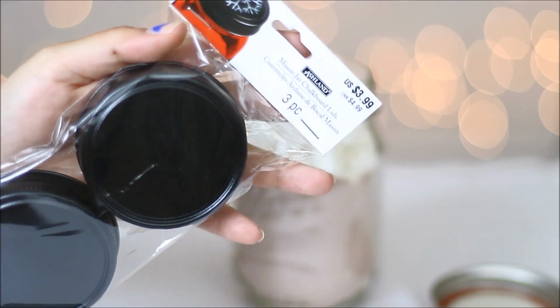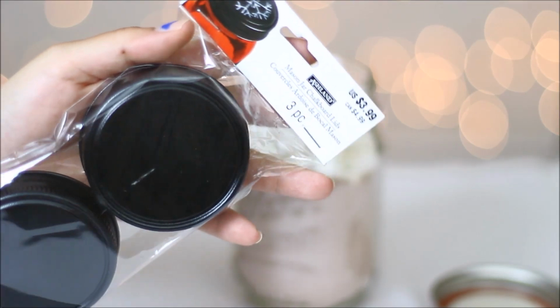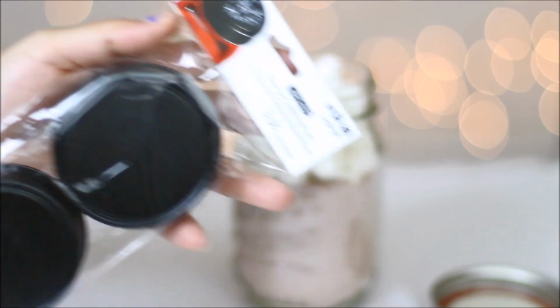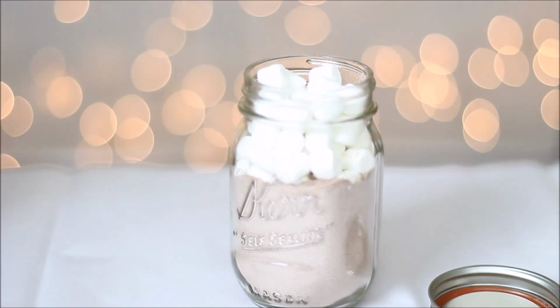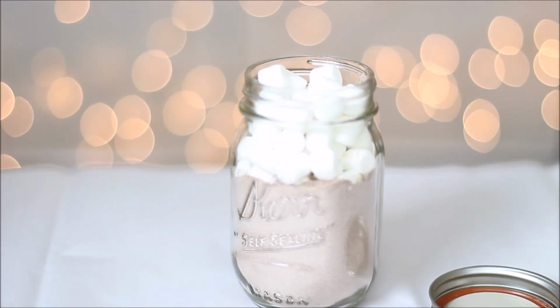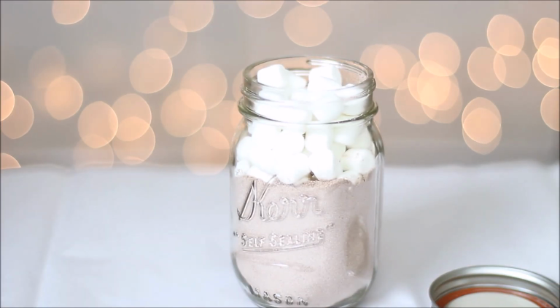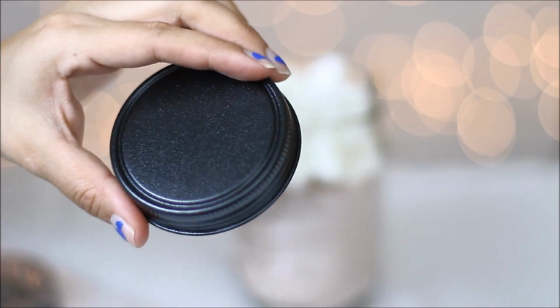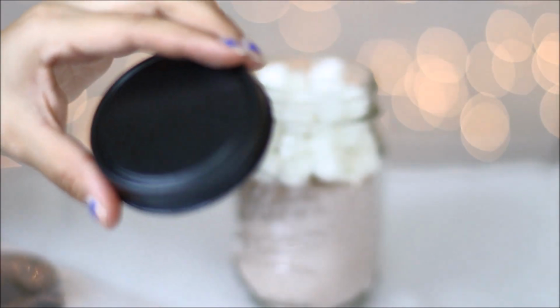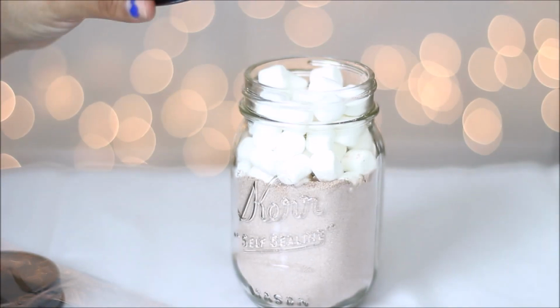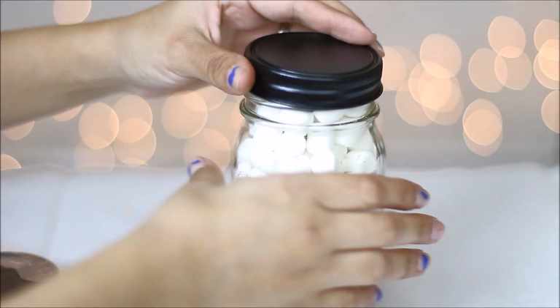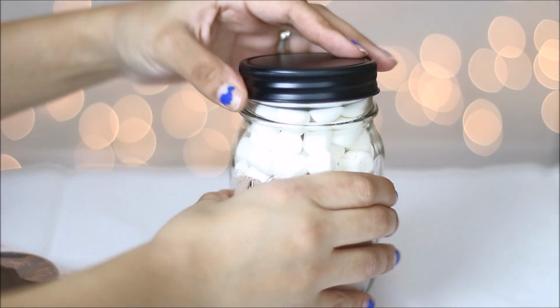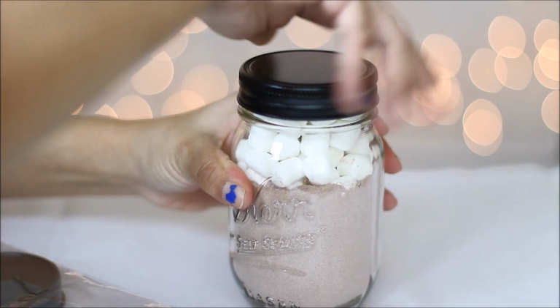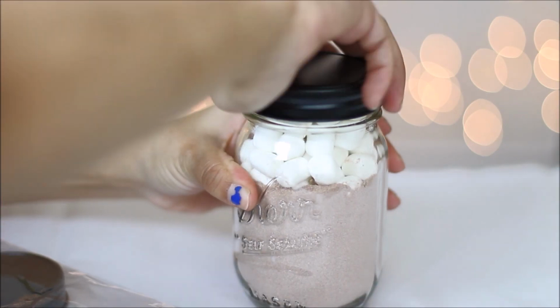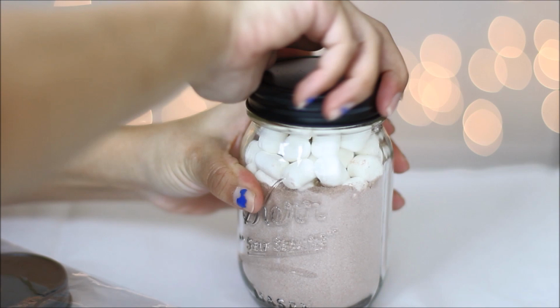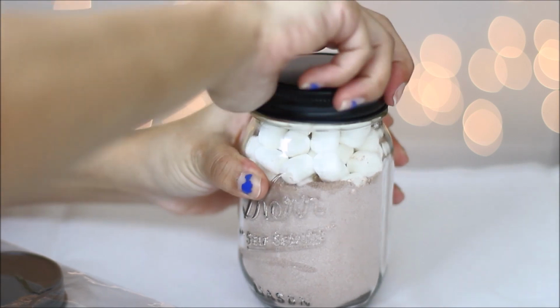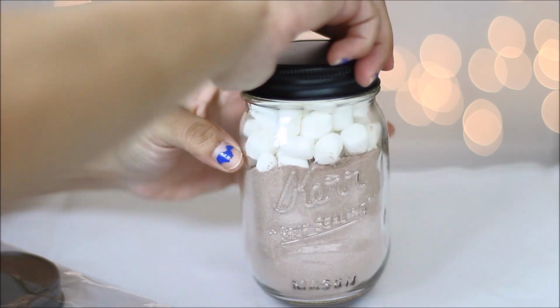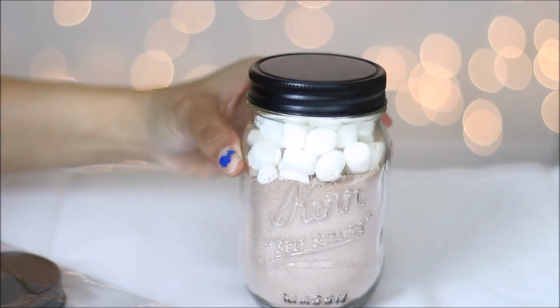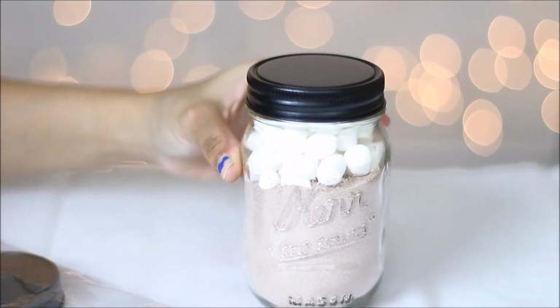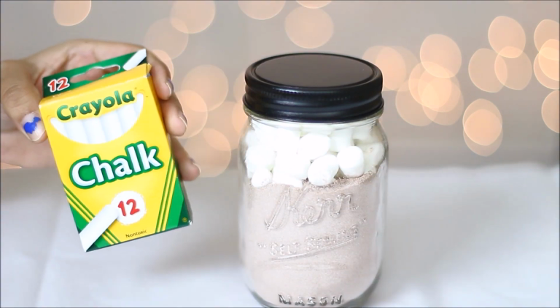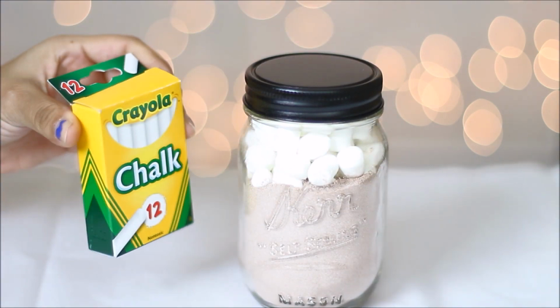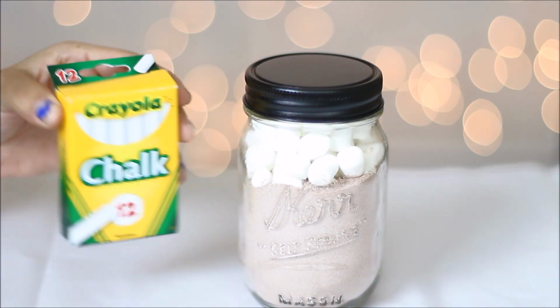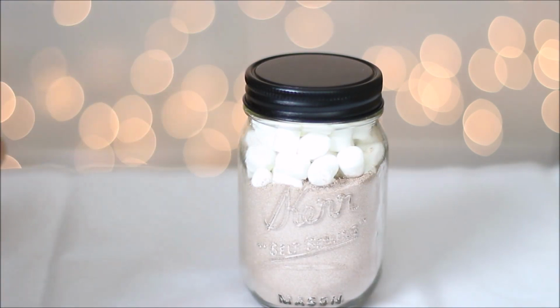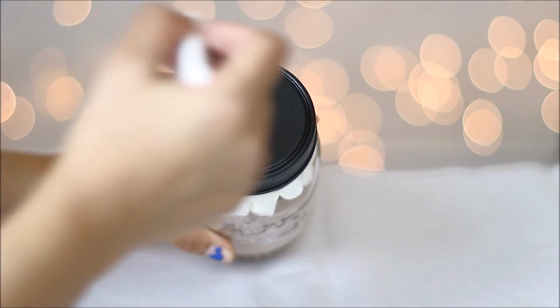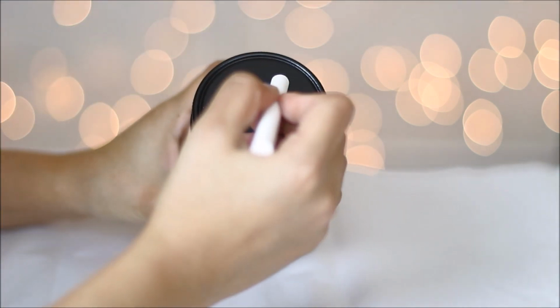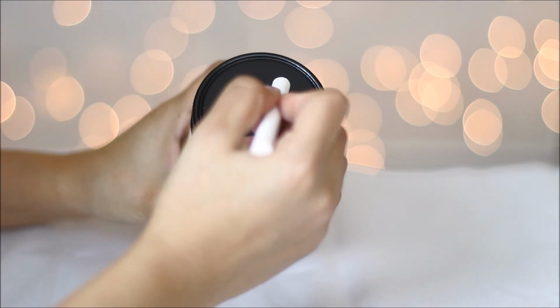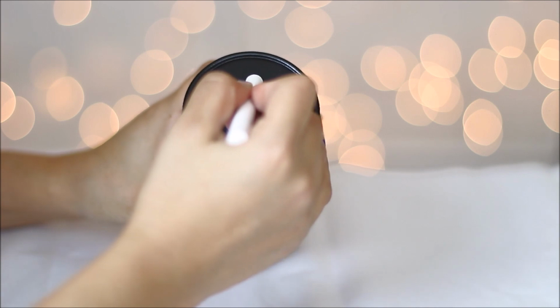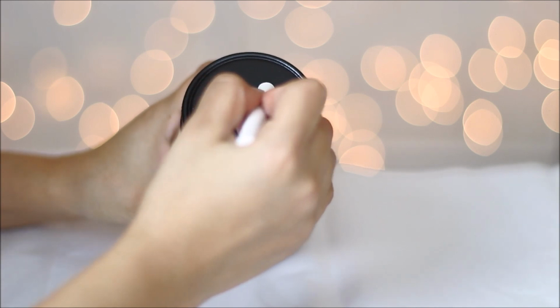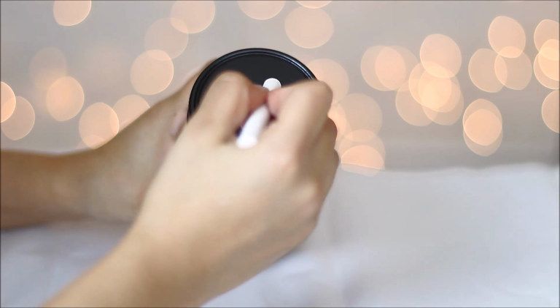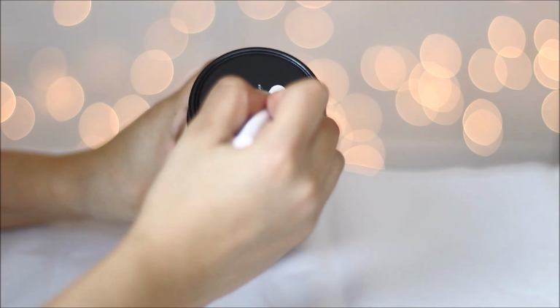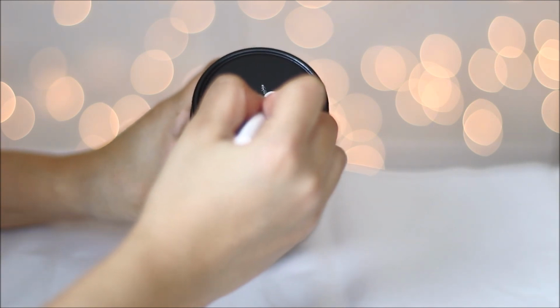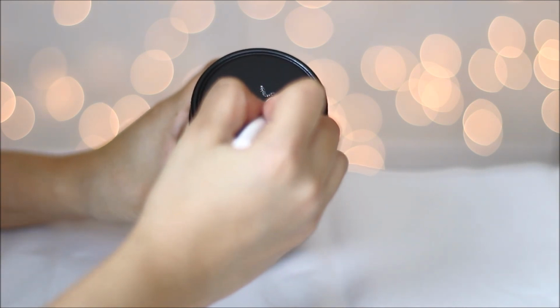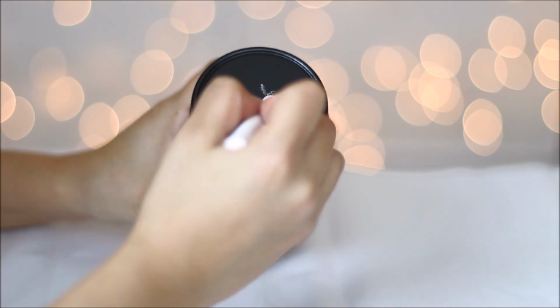Now using your chalkboard caps, you're going to want to just screw it on top of your mason jar, and then using your chalk you're going to want to draw in whatever you want — I ended up drawing in a snowflake.